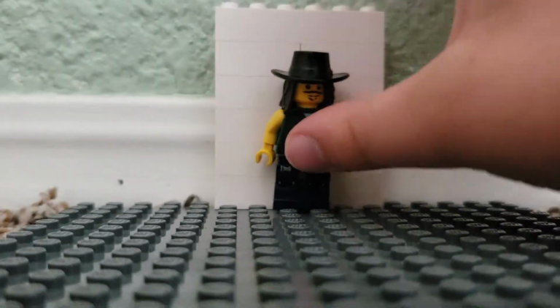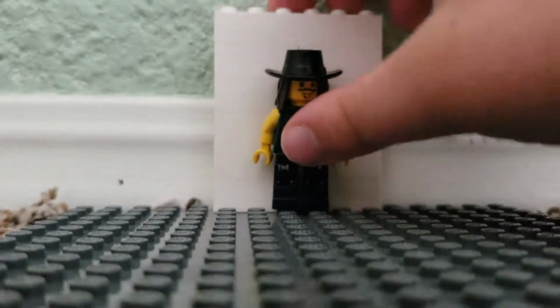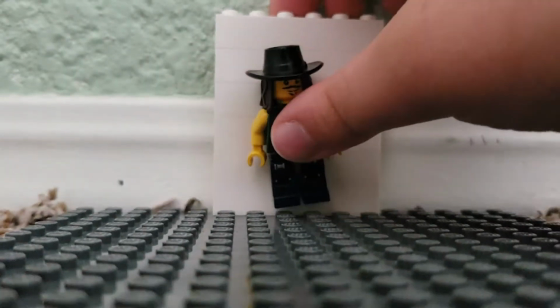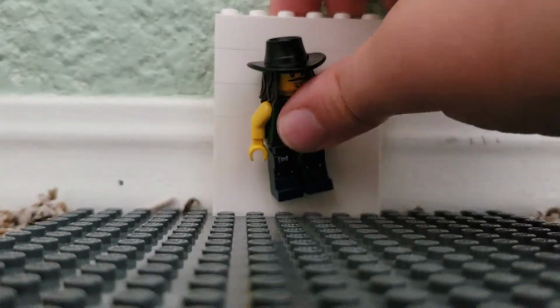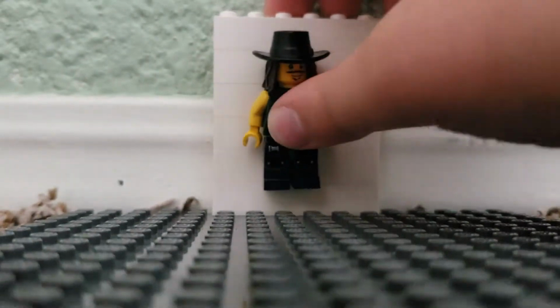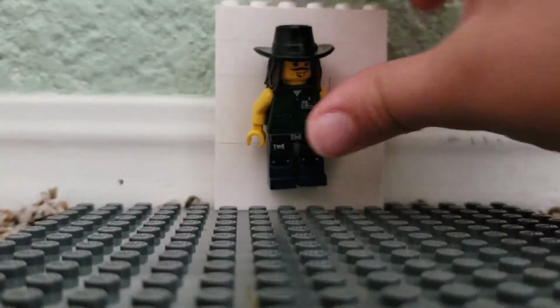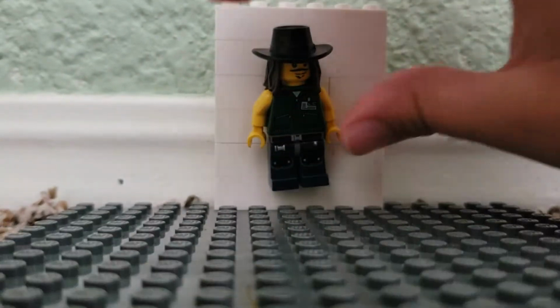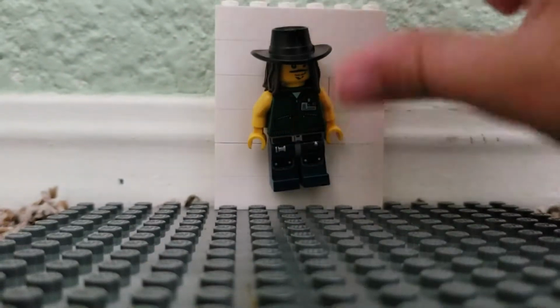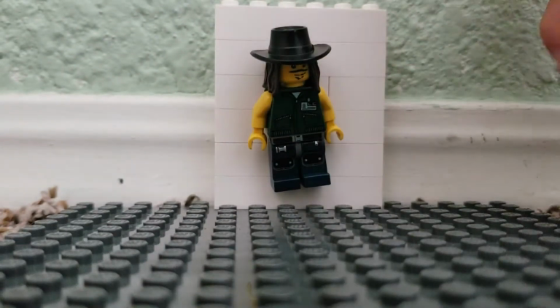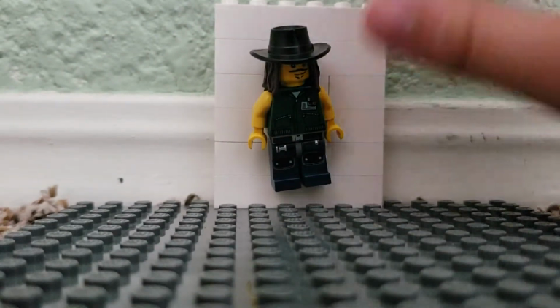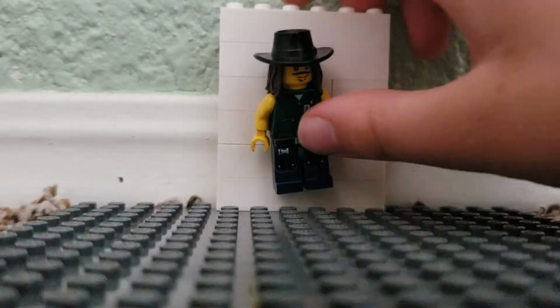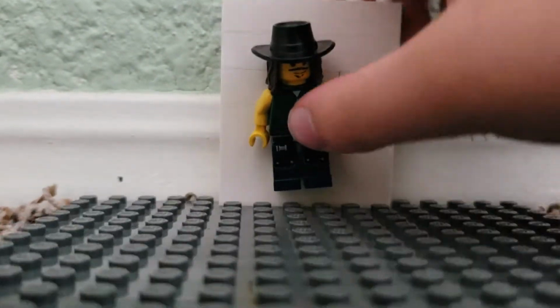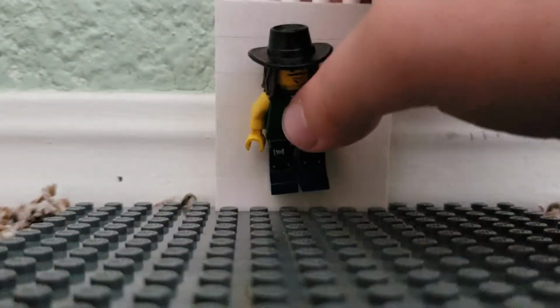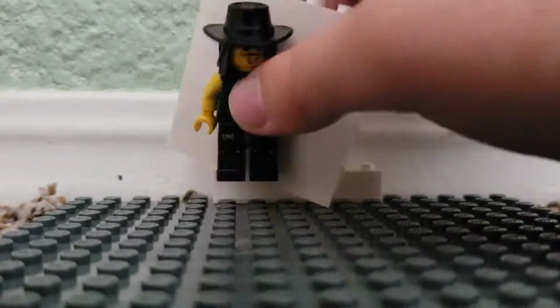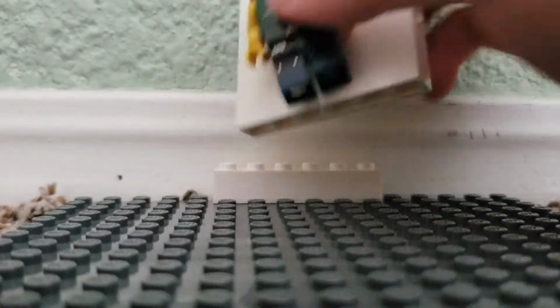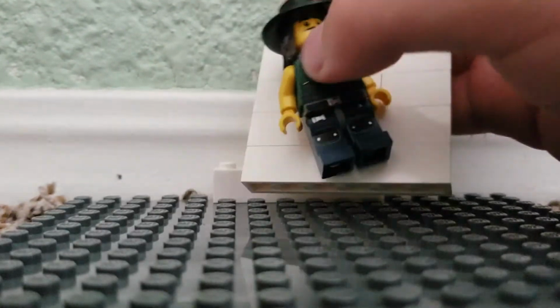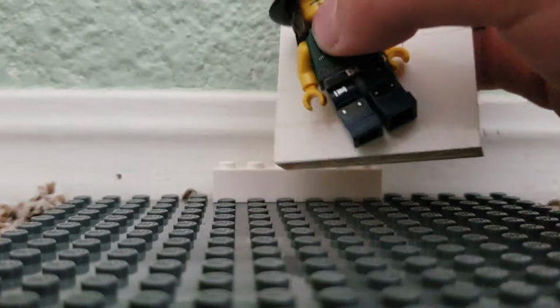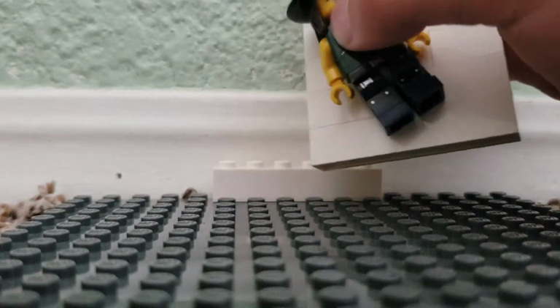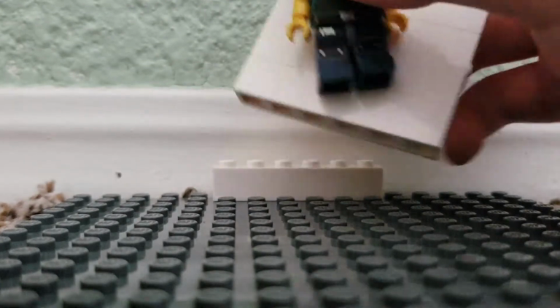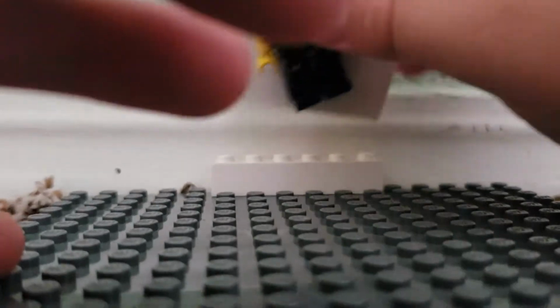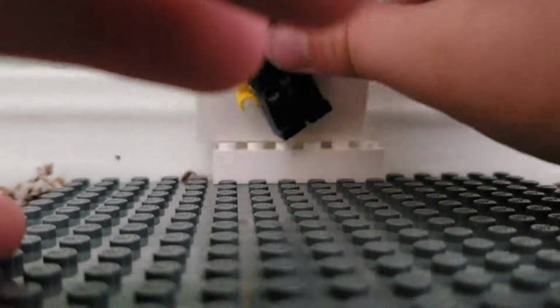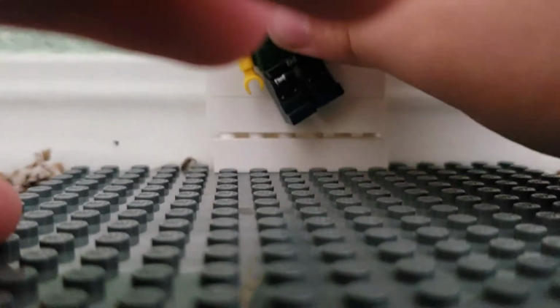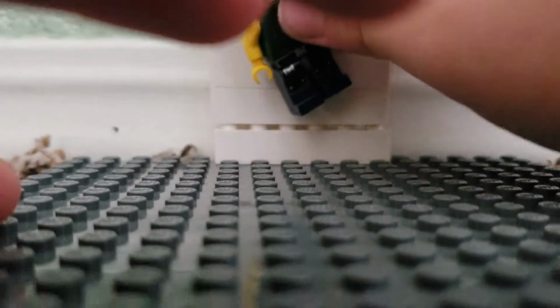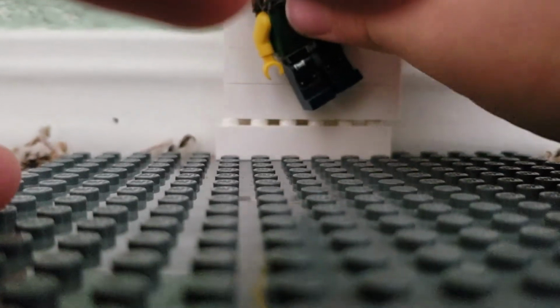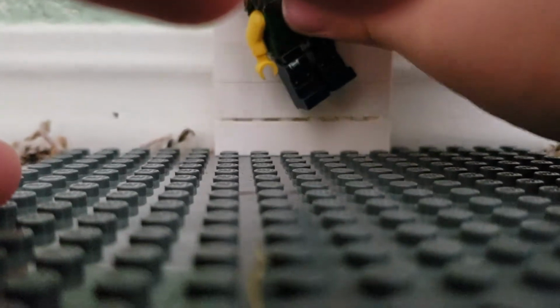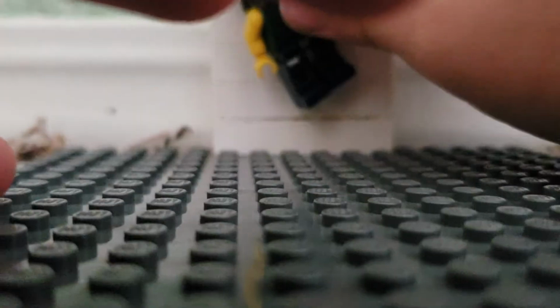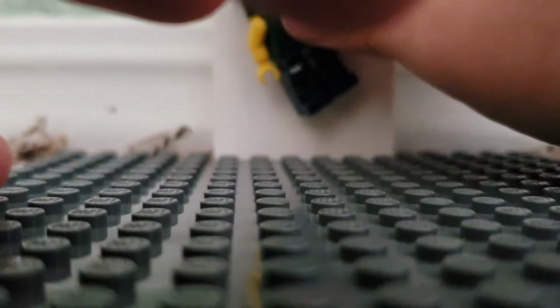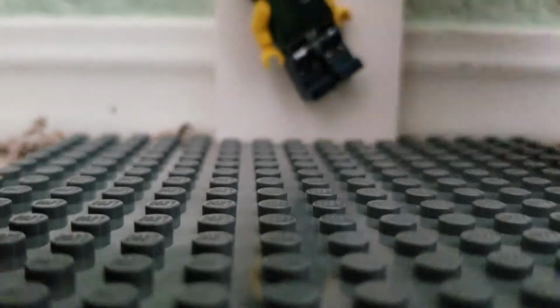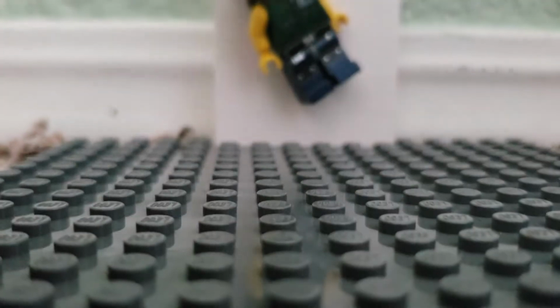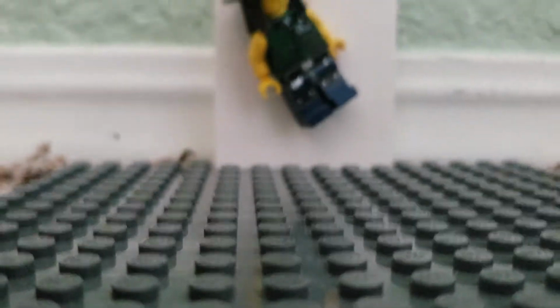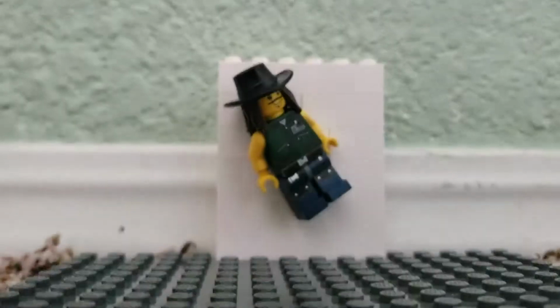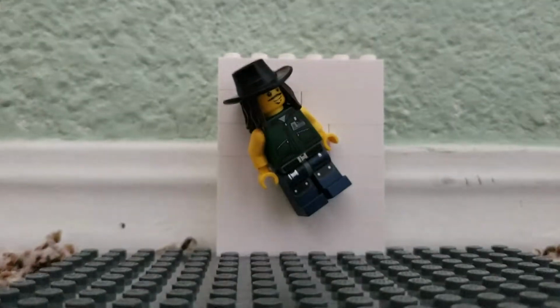Then you put him on the wall and it'll stick there. It has to be chewed up gum — of course you can't use brand new gum.